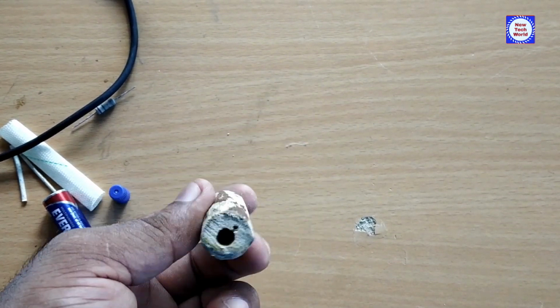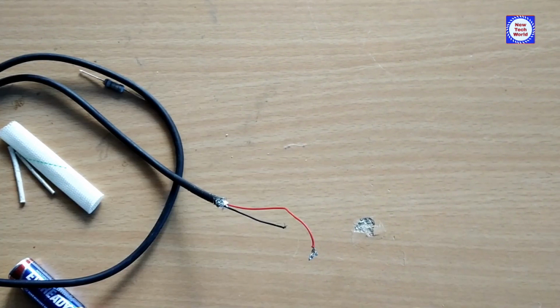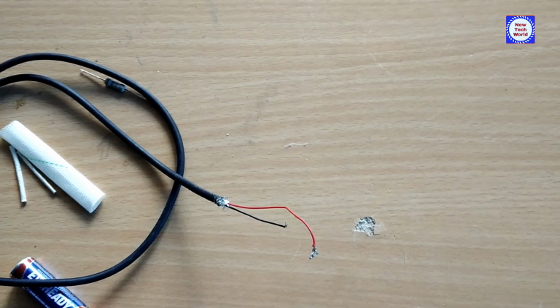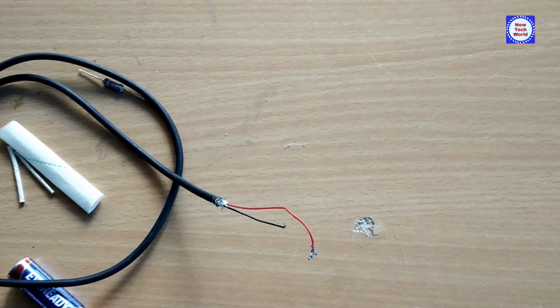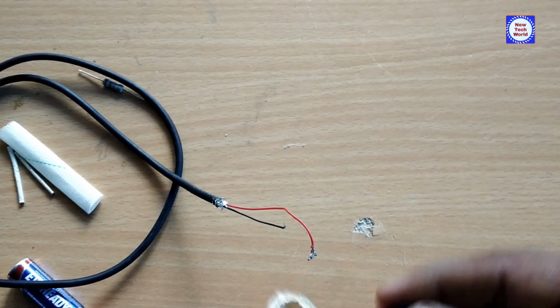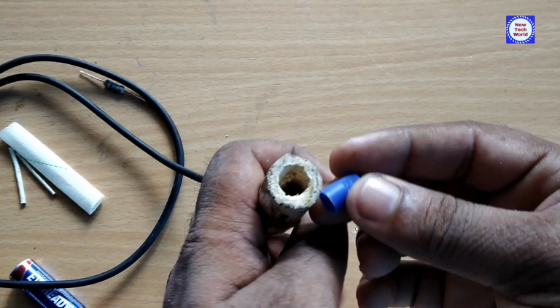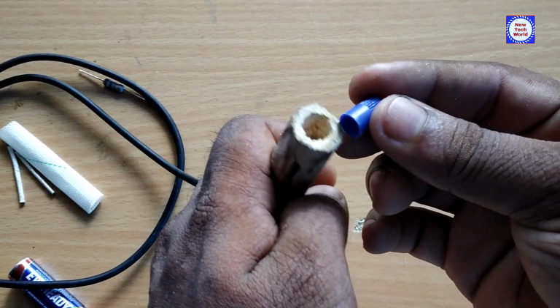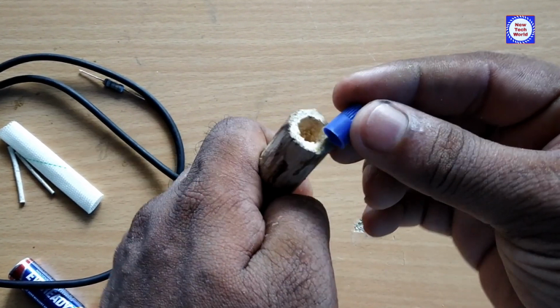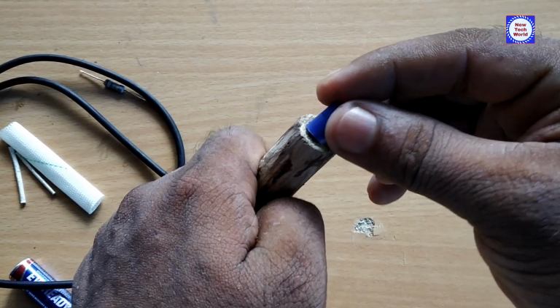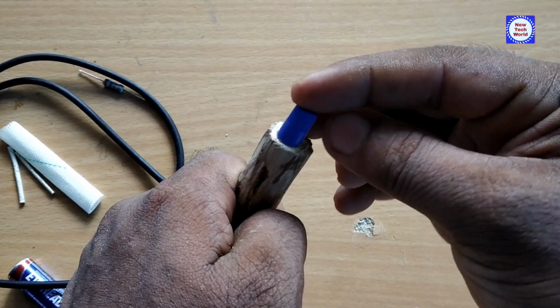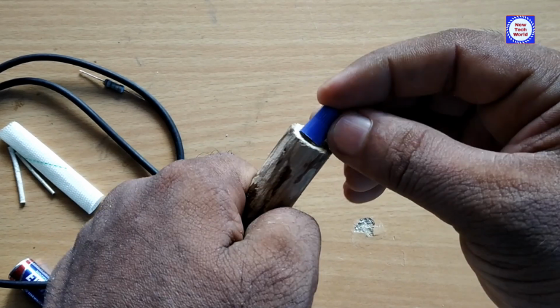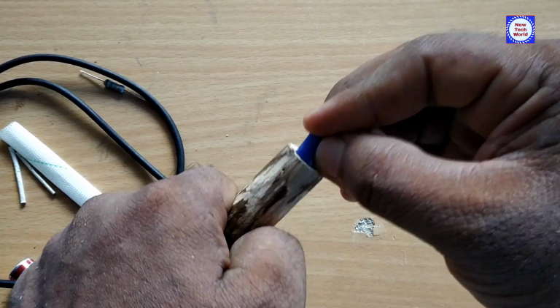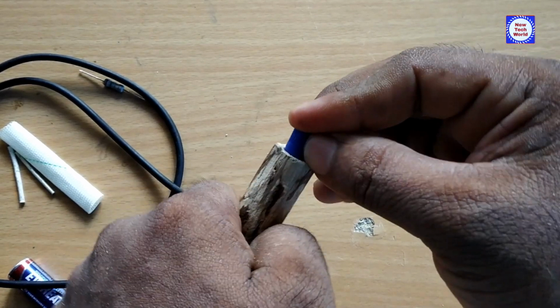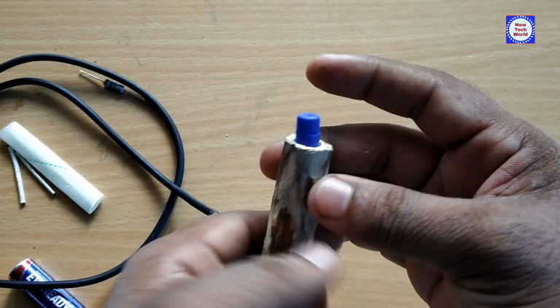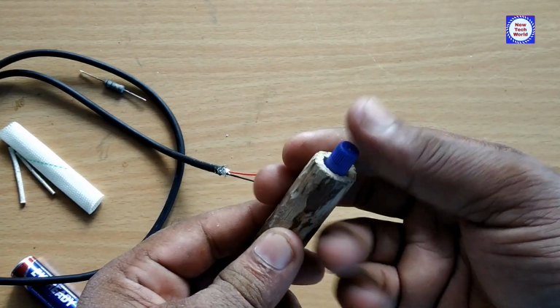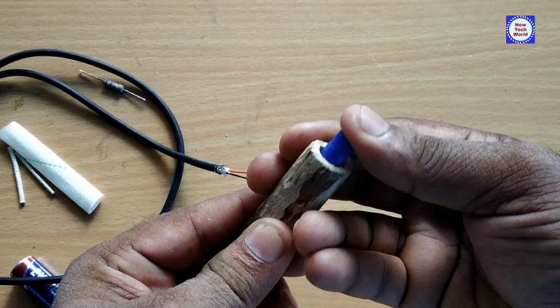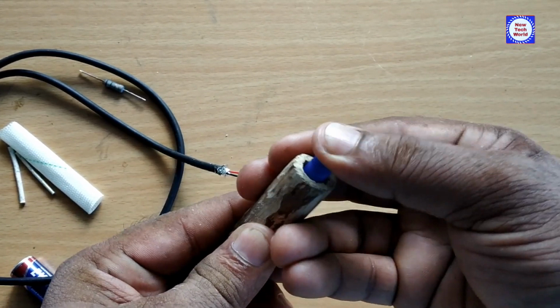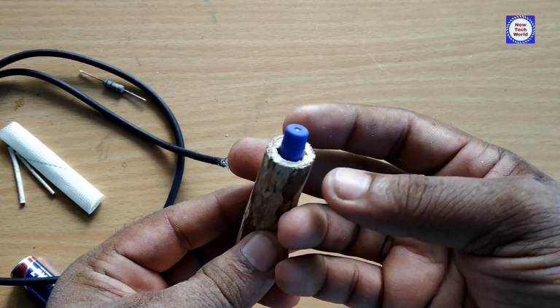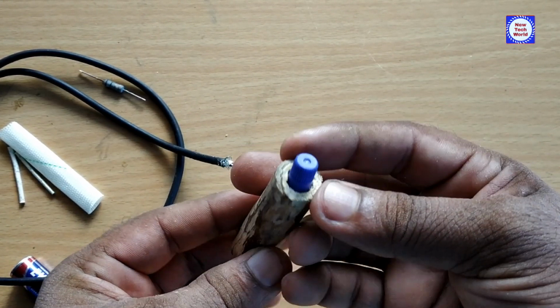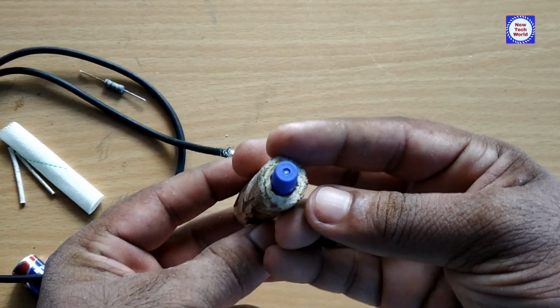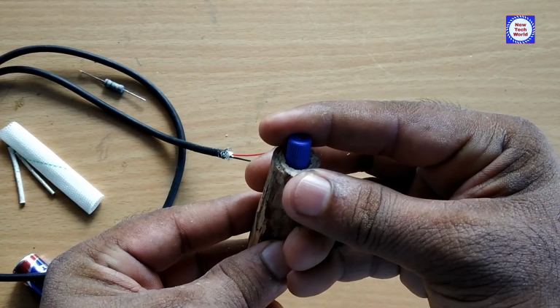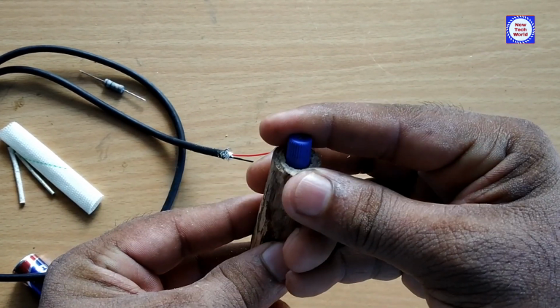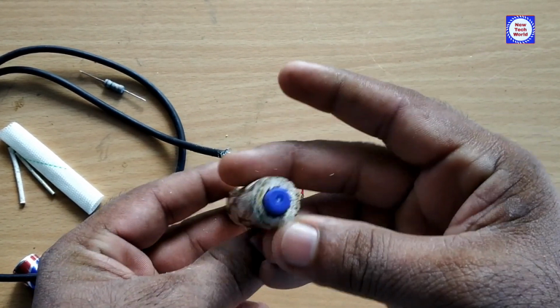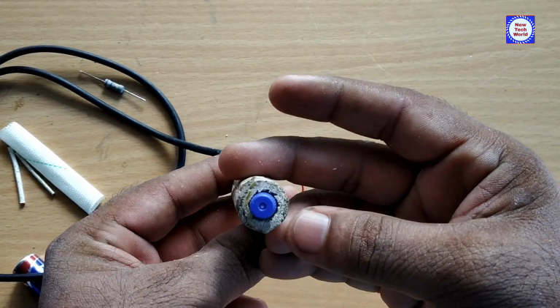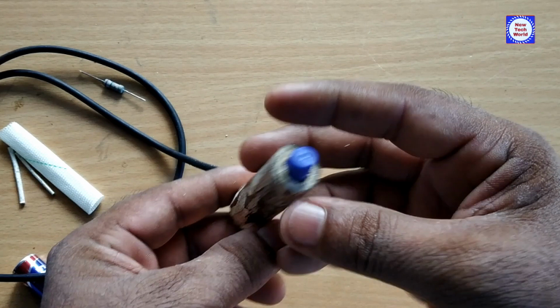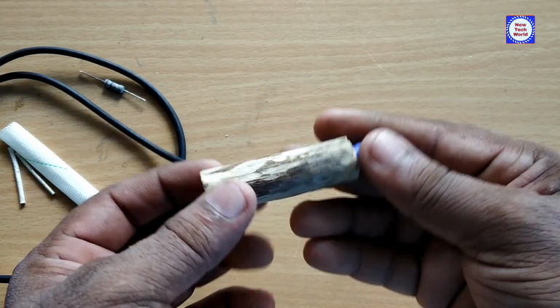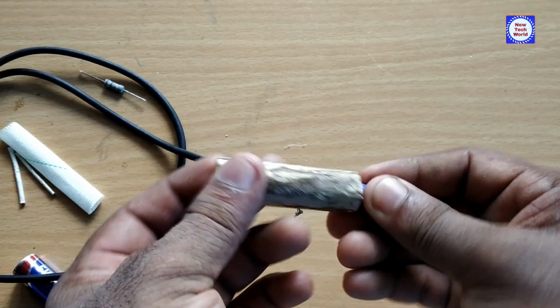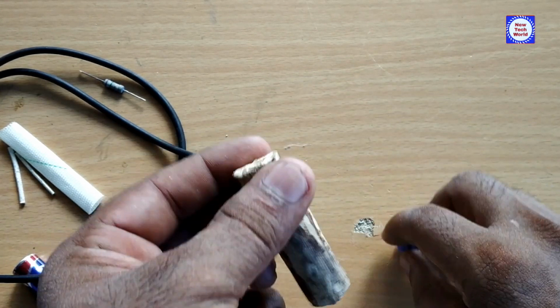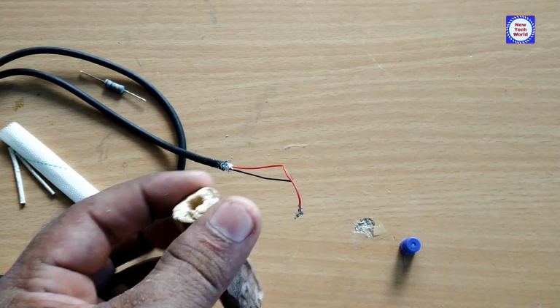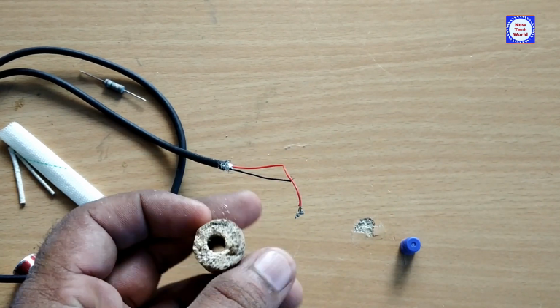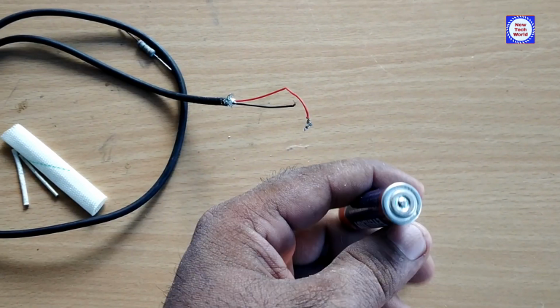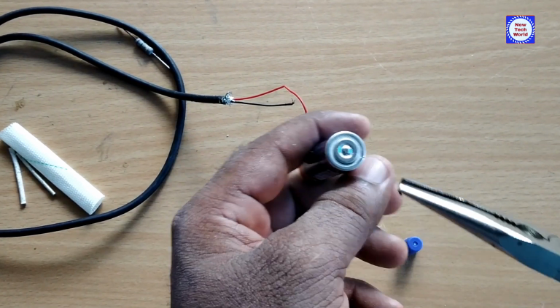This is the cap. We are going to add the battery.